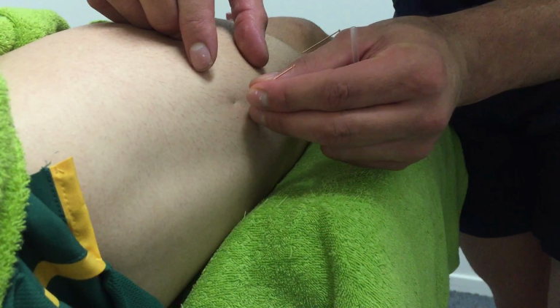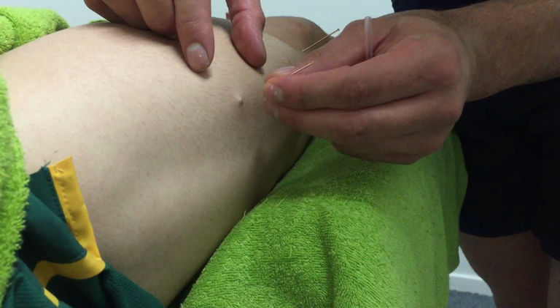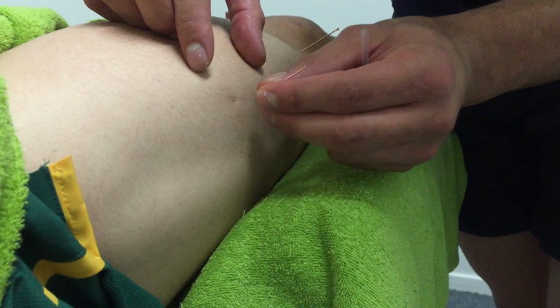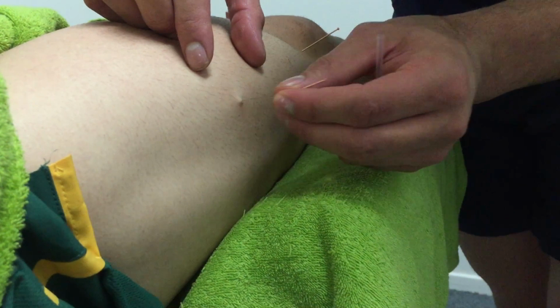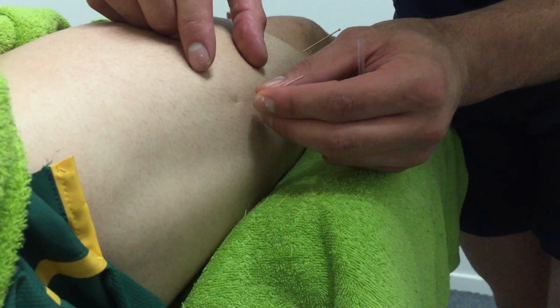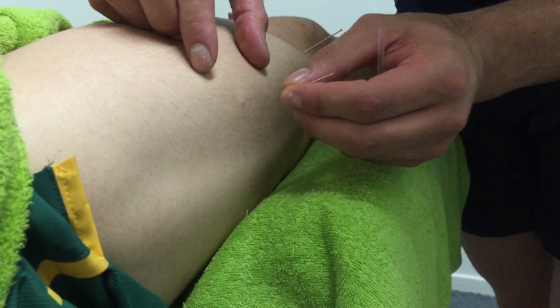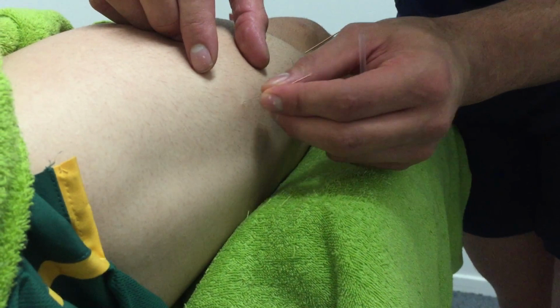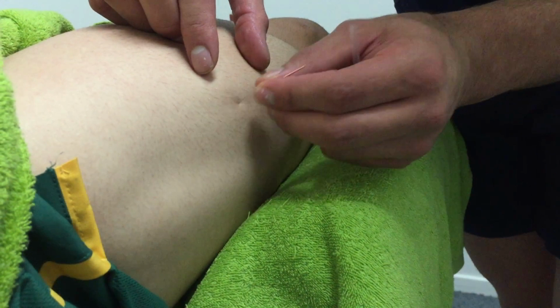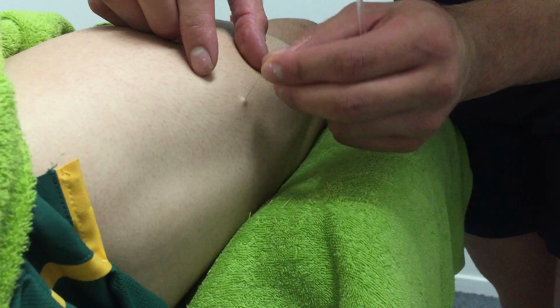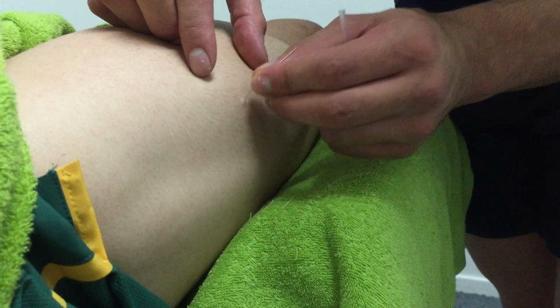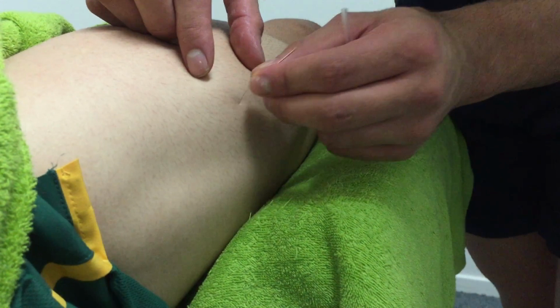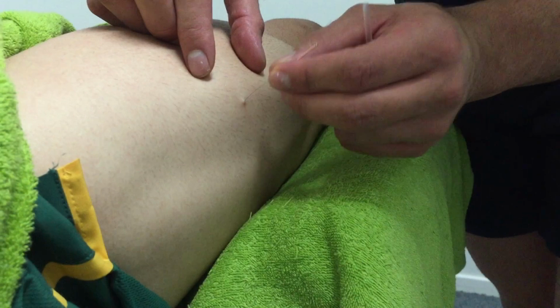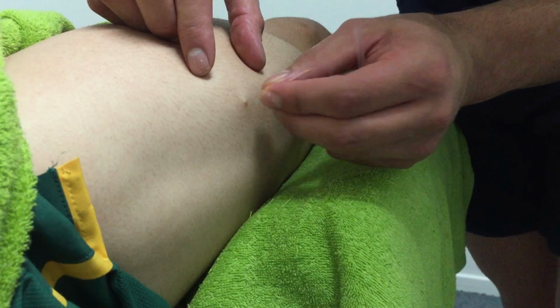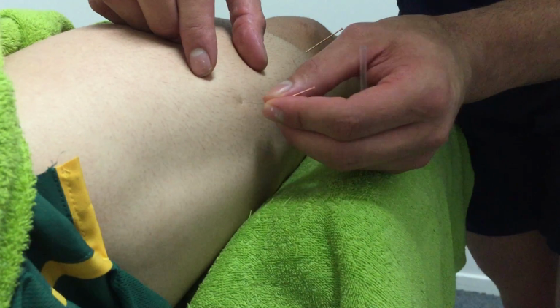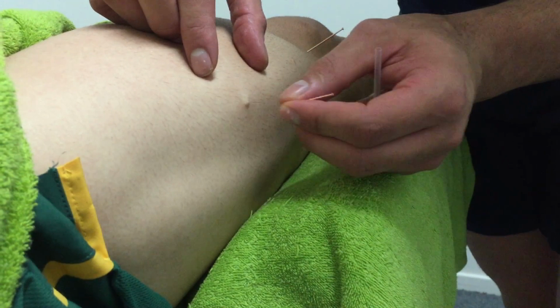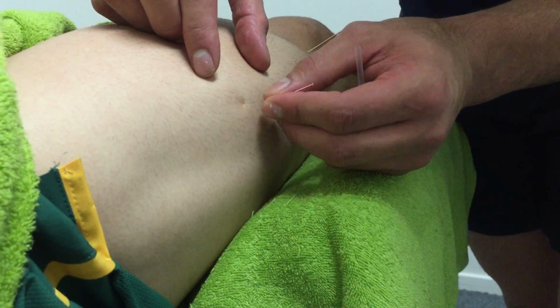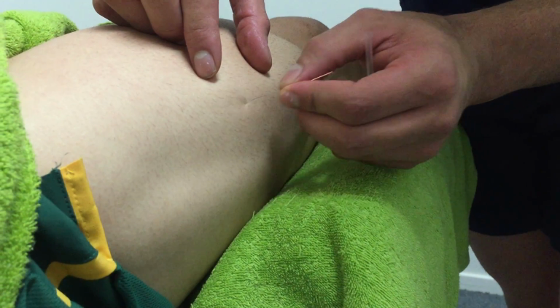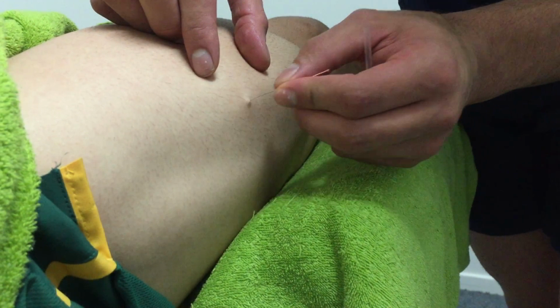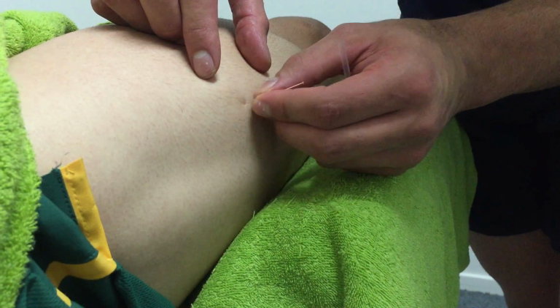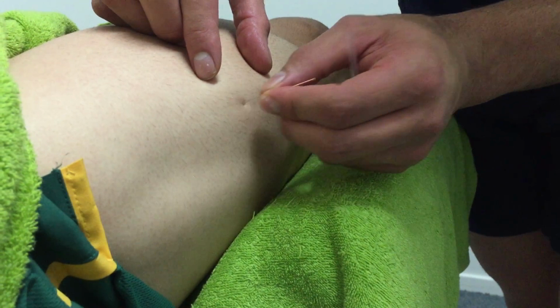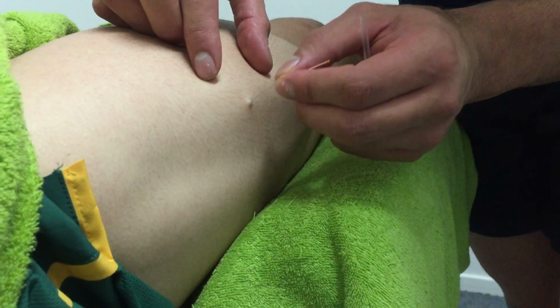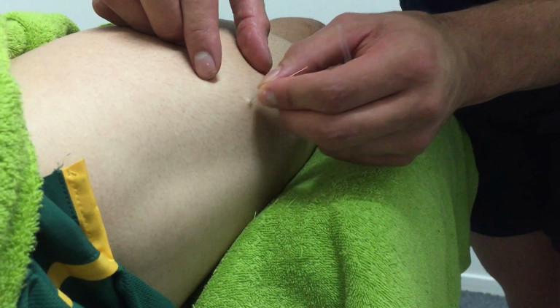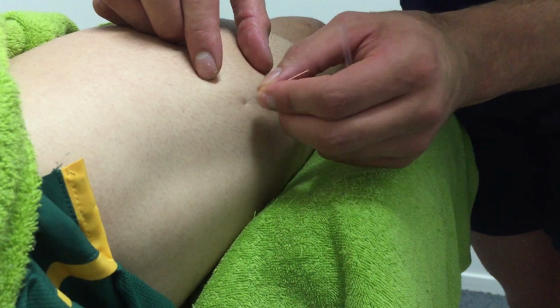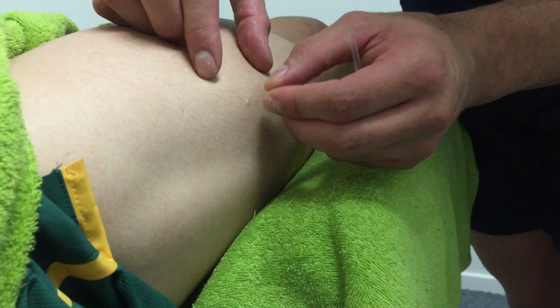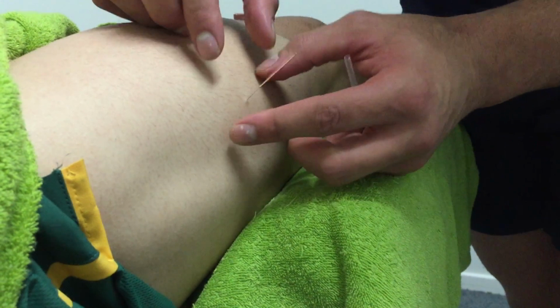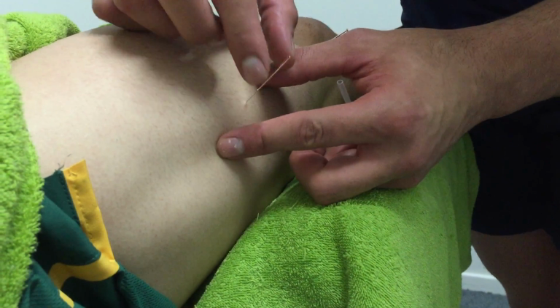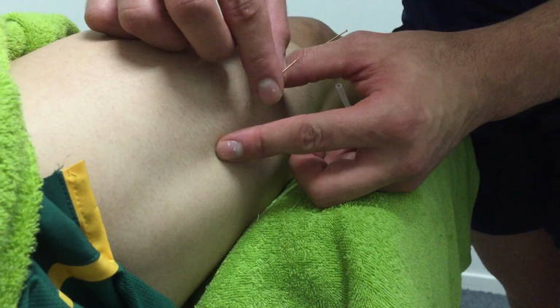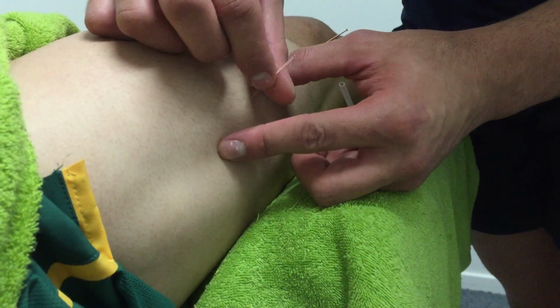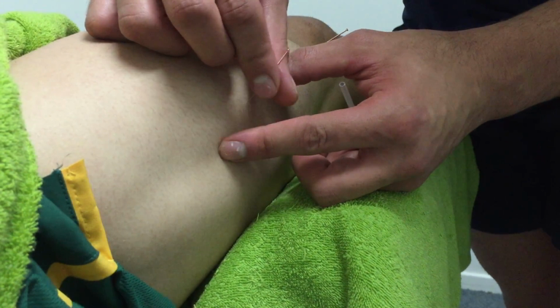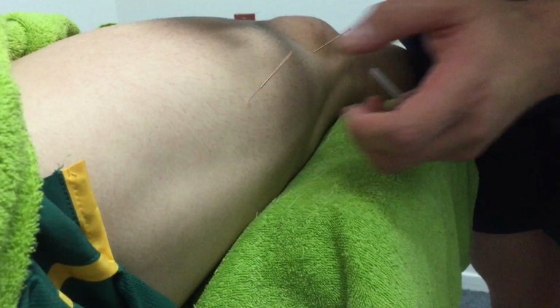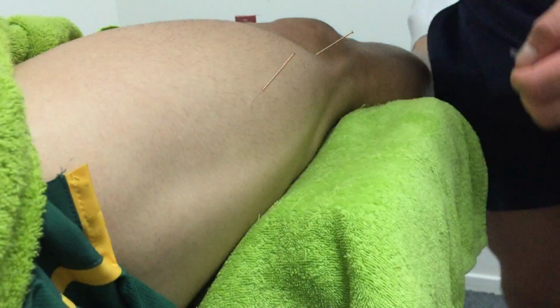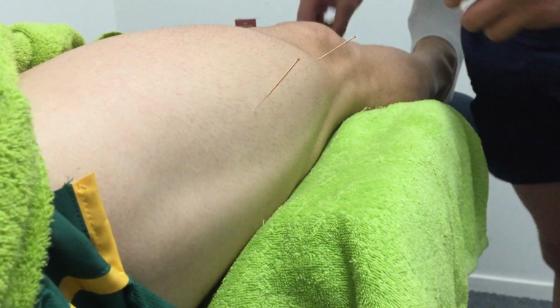Now it may look painful, but a lot of our patients do say dry needling is a lot less painful than the massage itself.